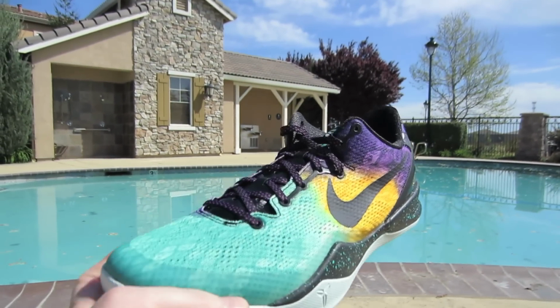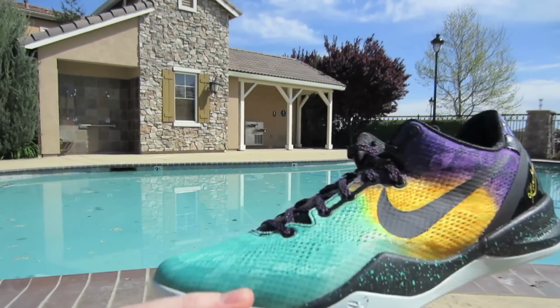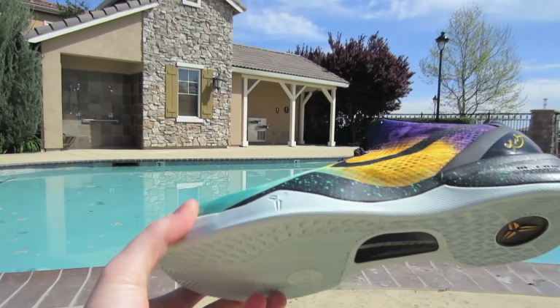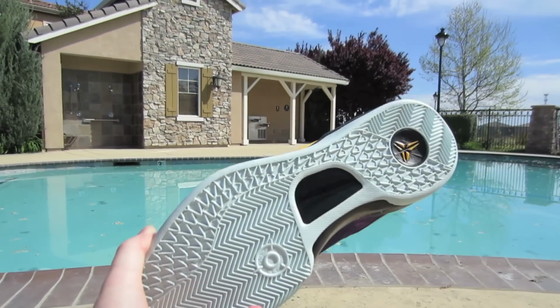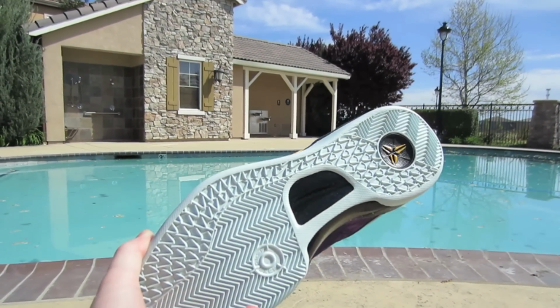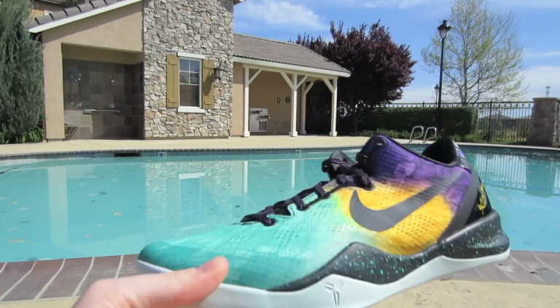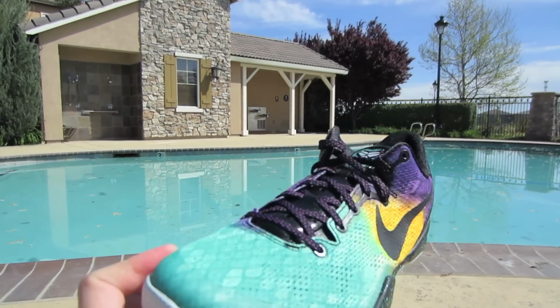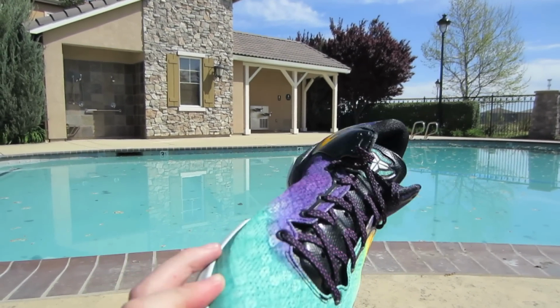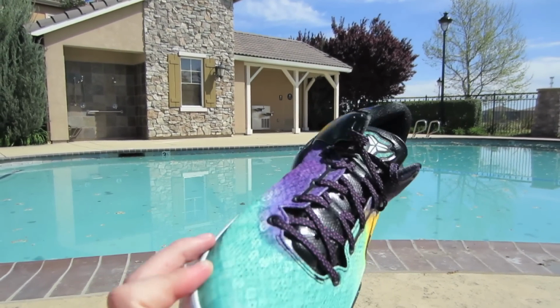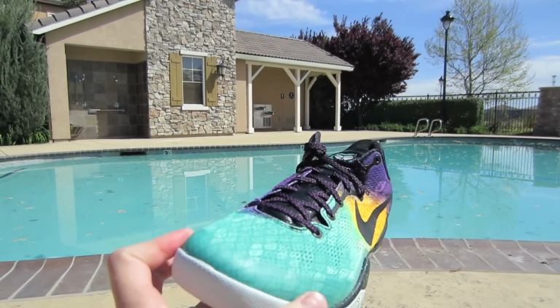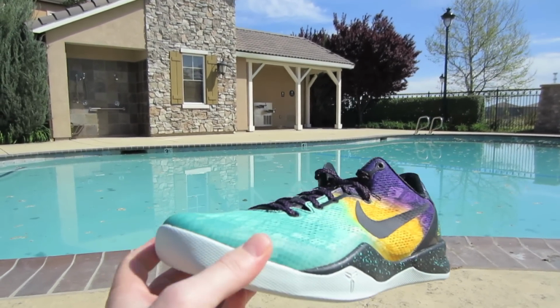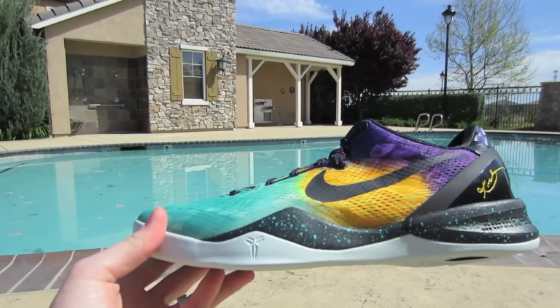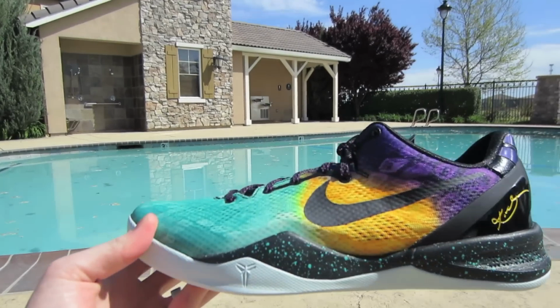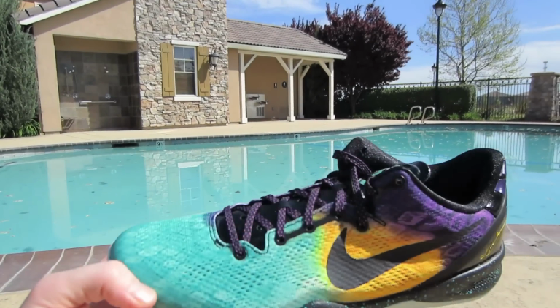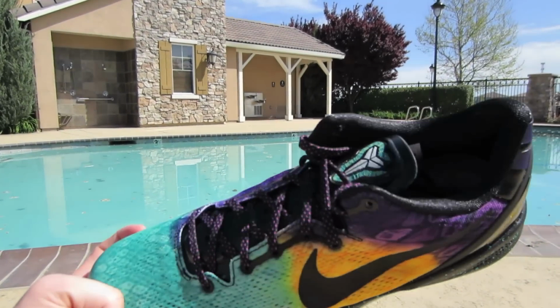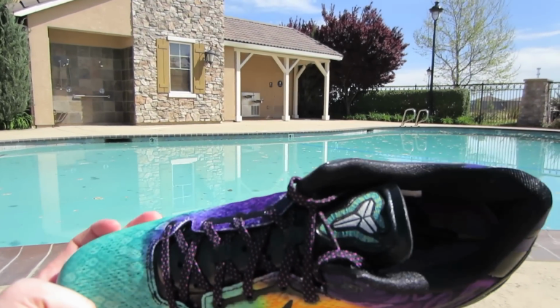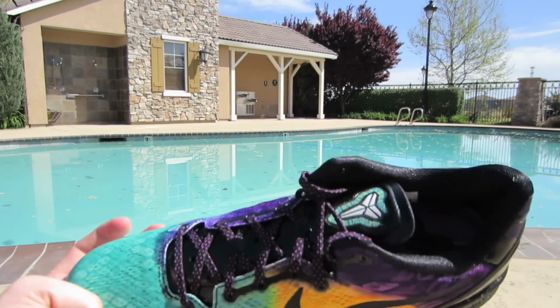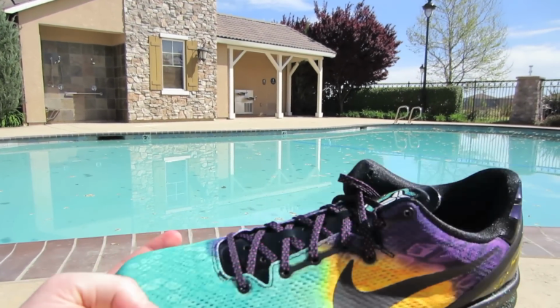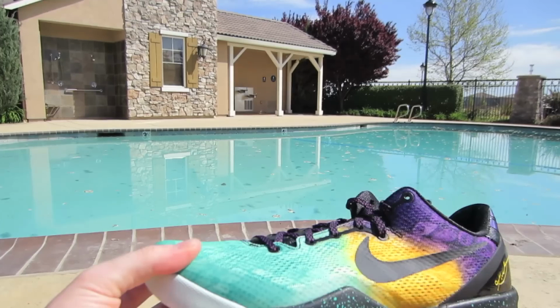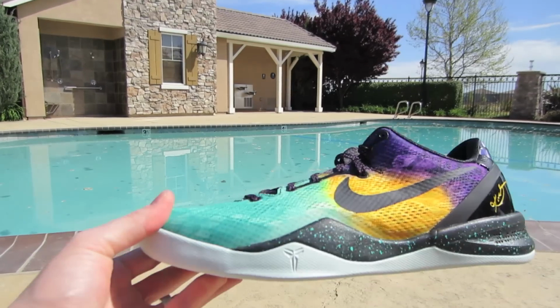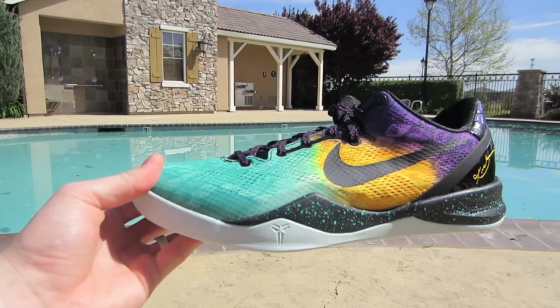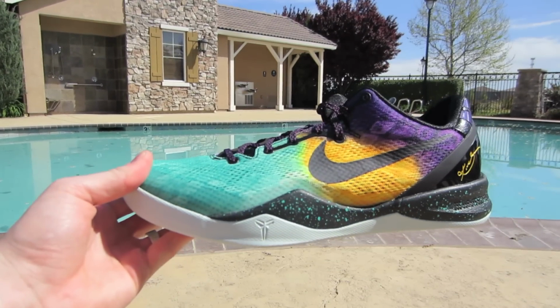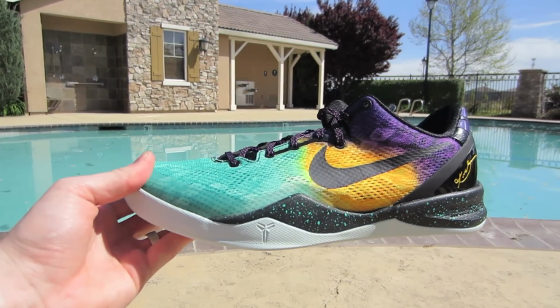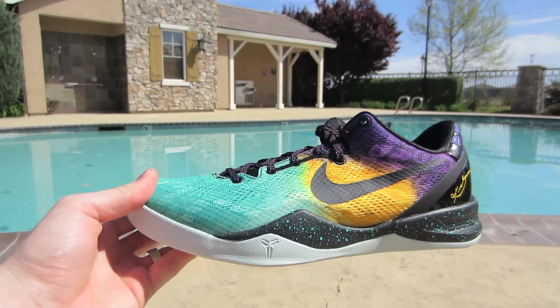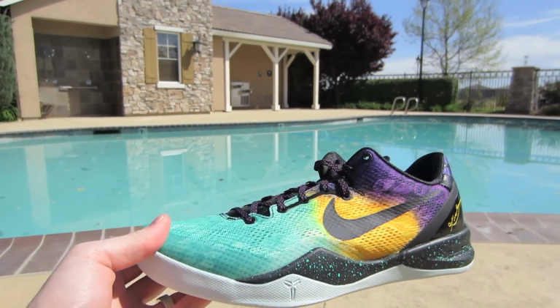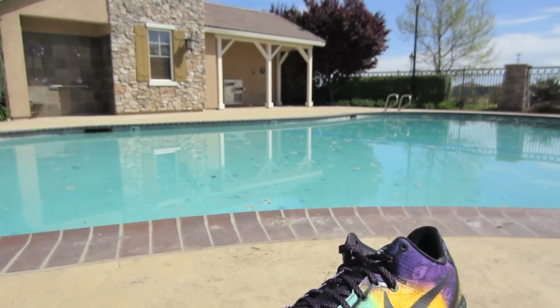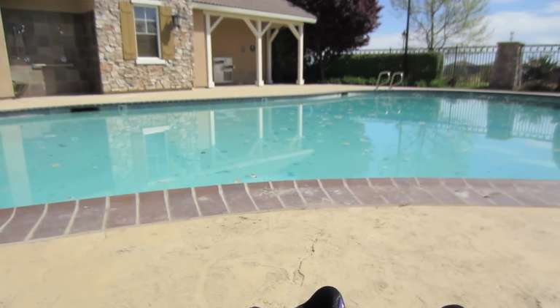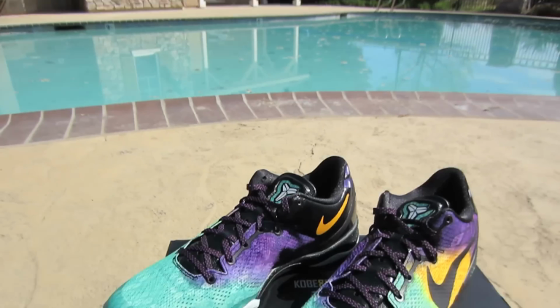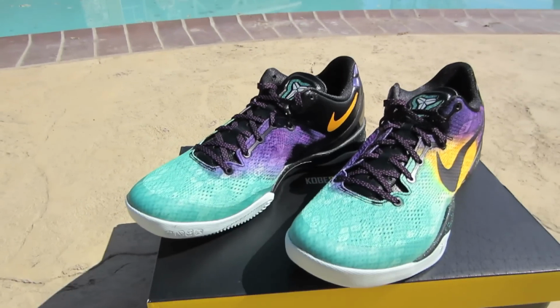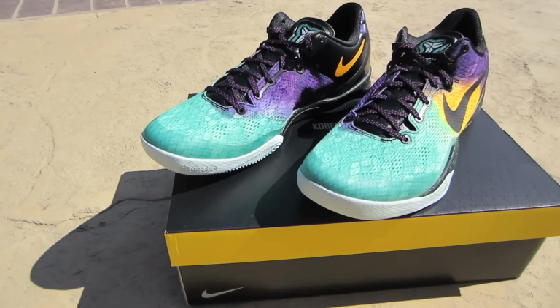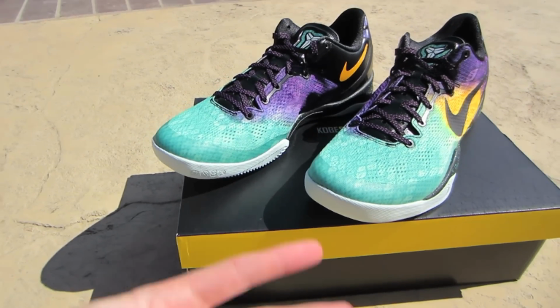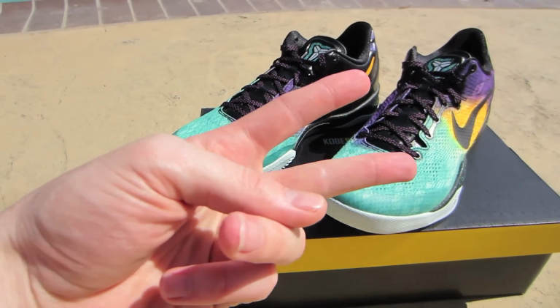This shoe is really nice in that sunlight — look at those colors, they just pop. Alright, until next time, you guys have a good day. Peace.